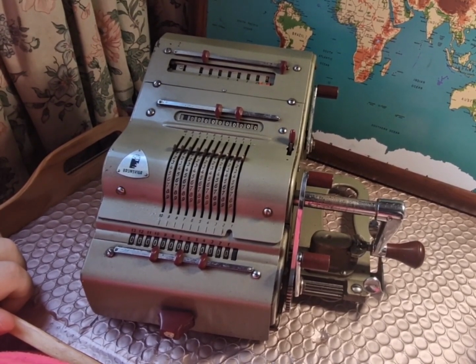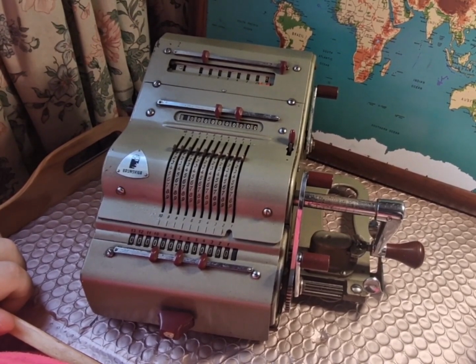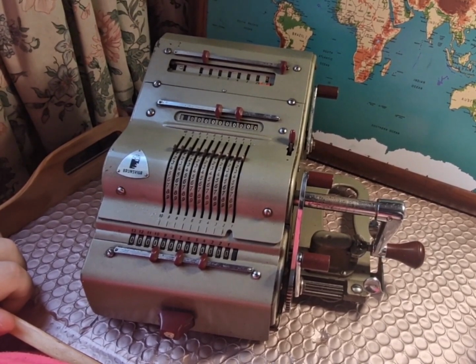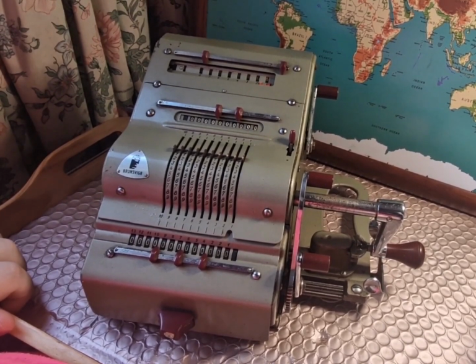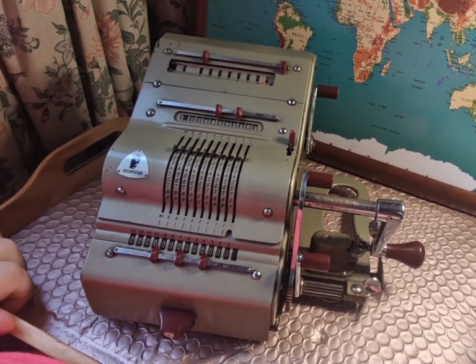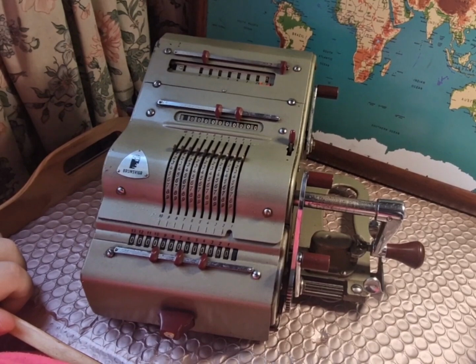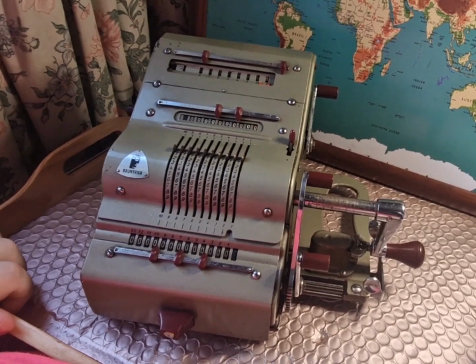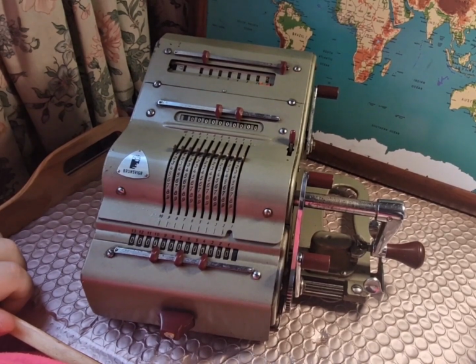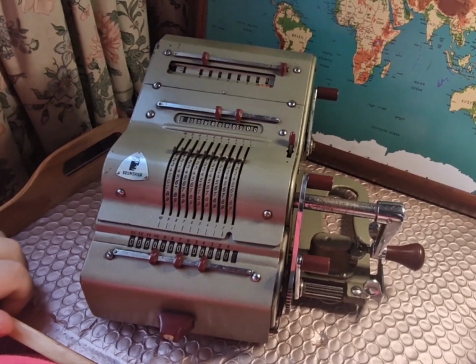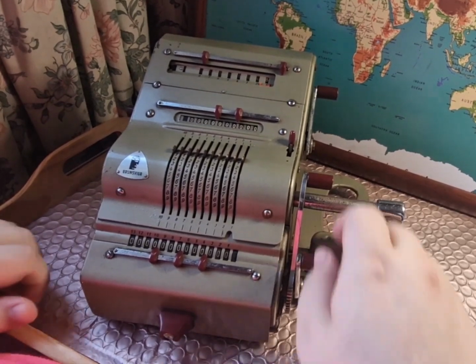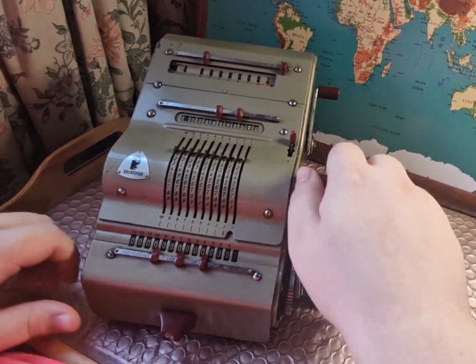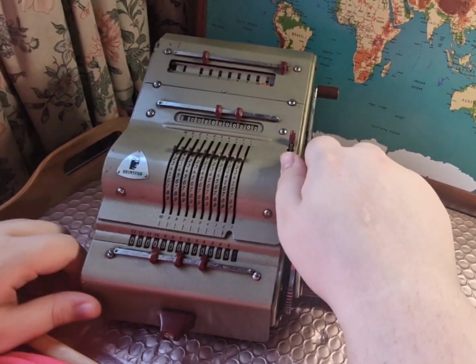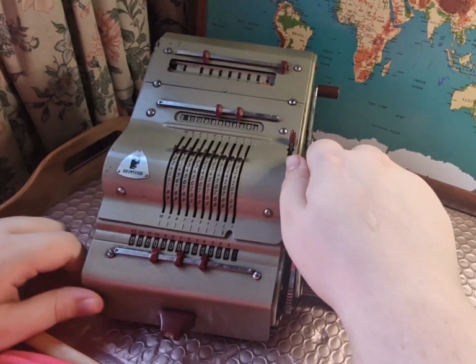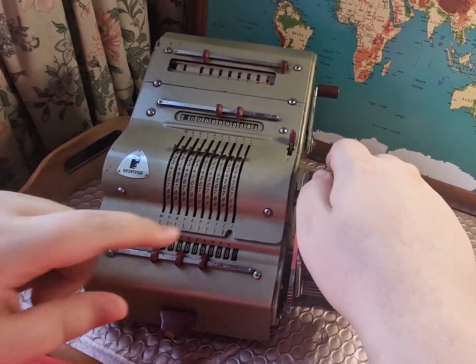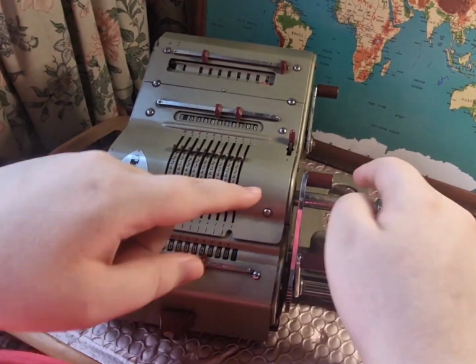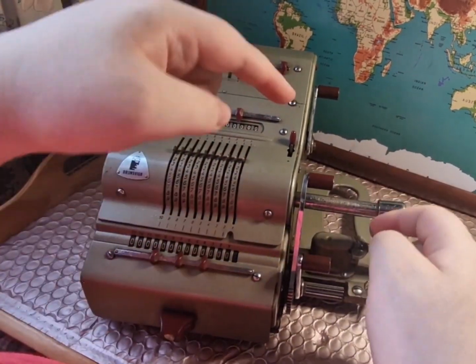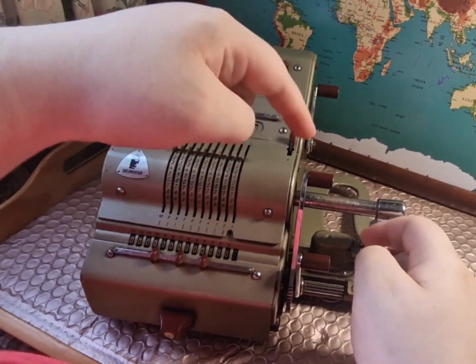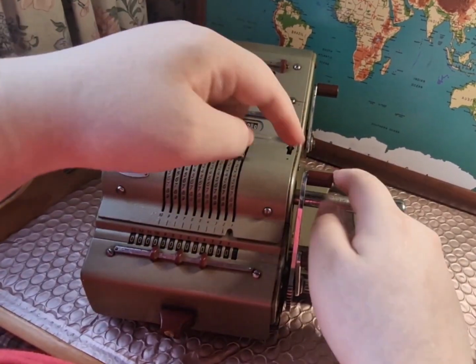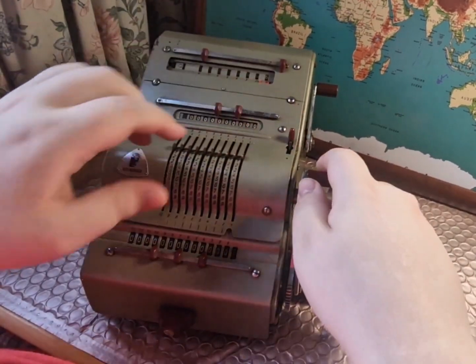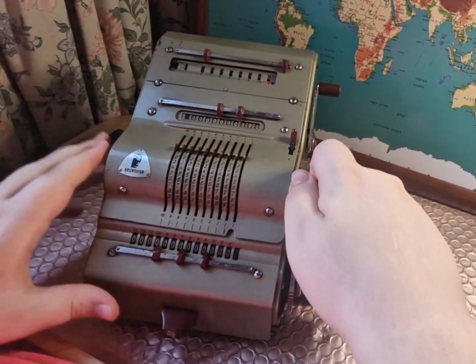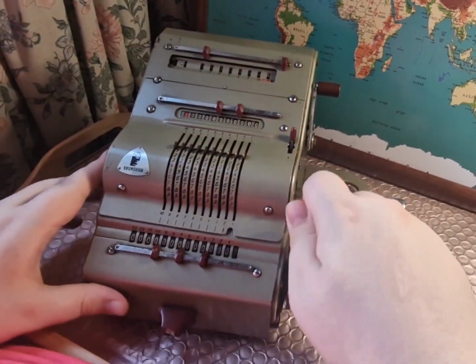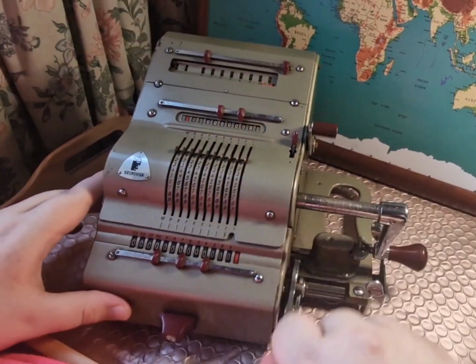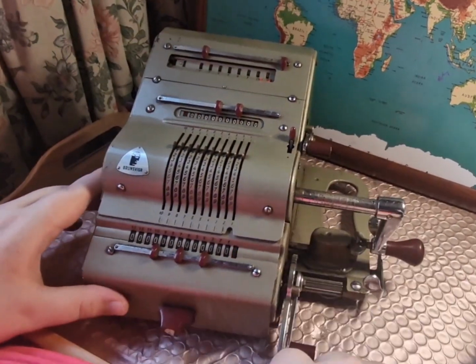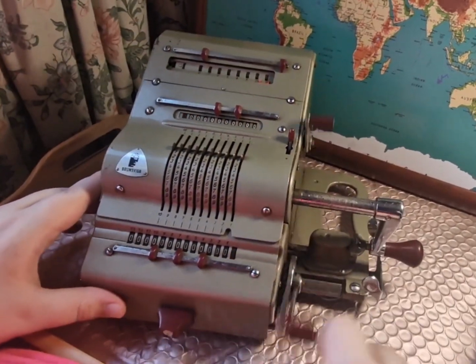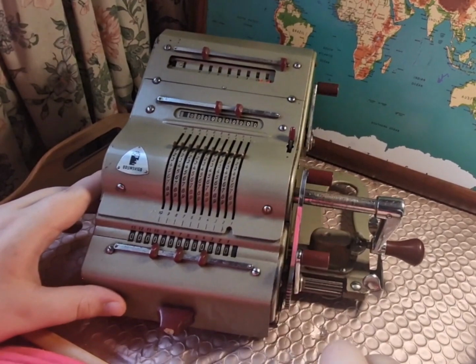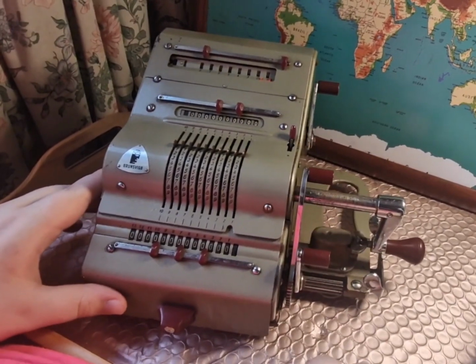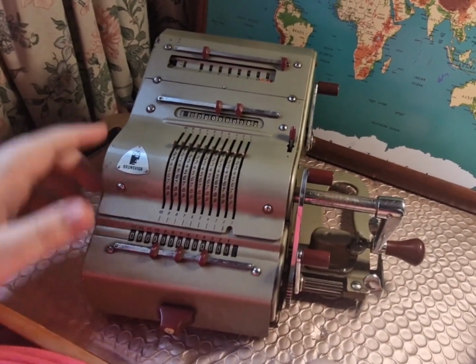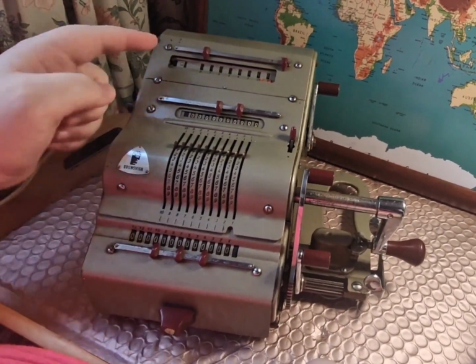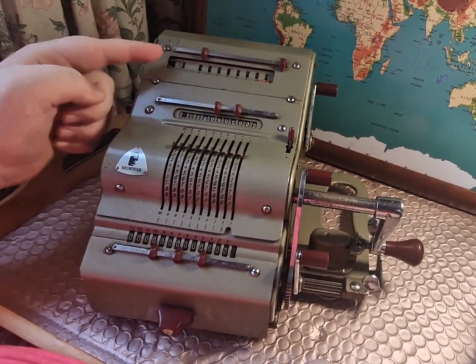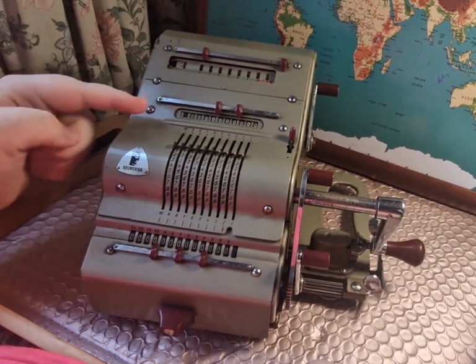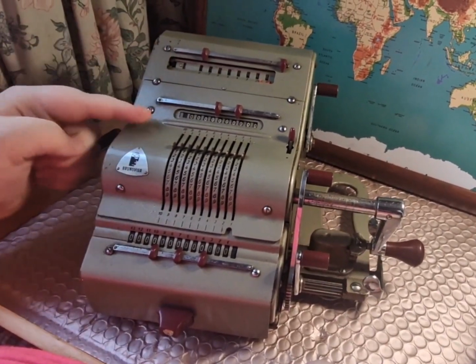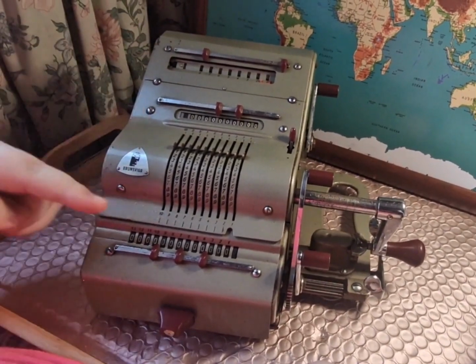The first step to any use of the calculator is to pull the universal clear — this lever here. That erases all three registers.